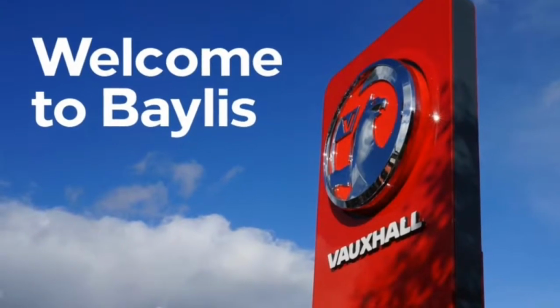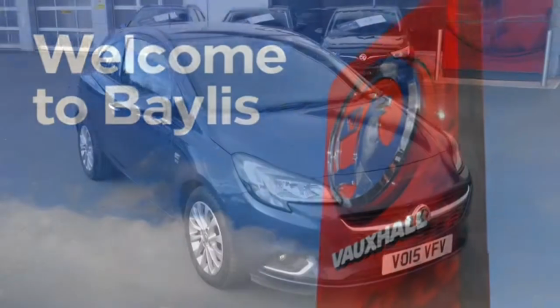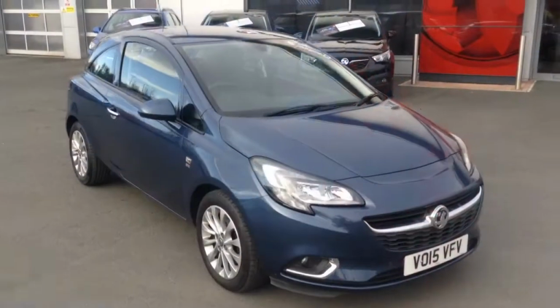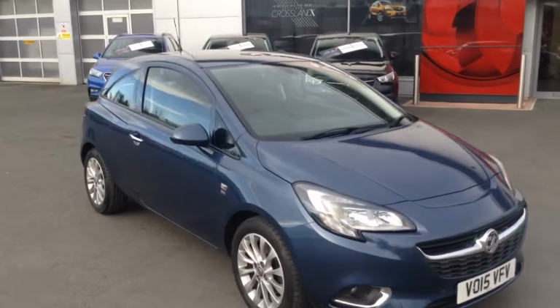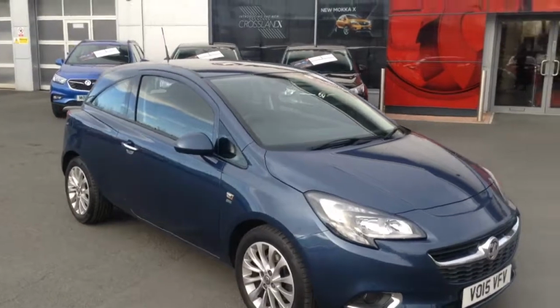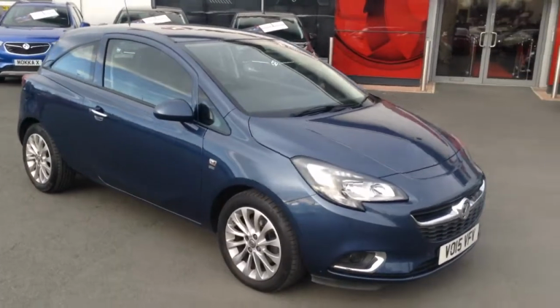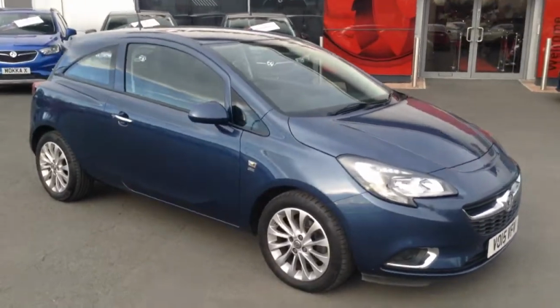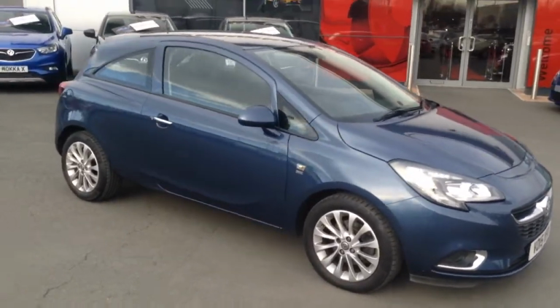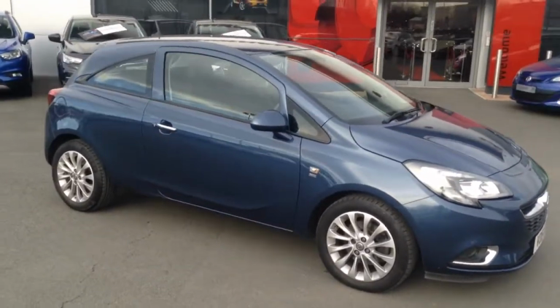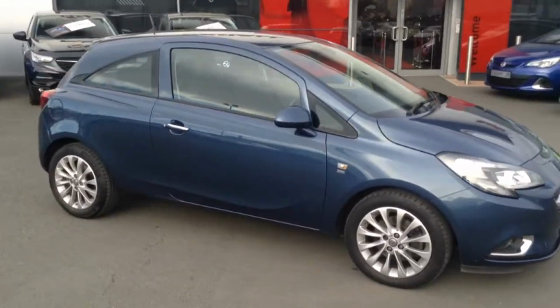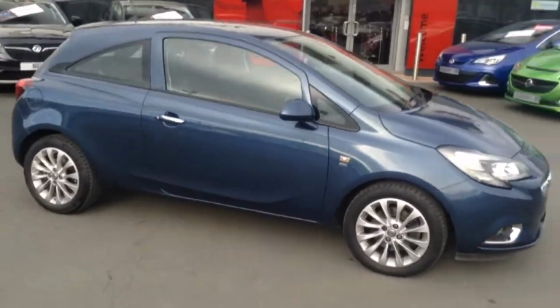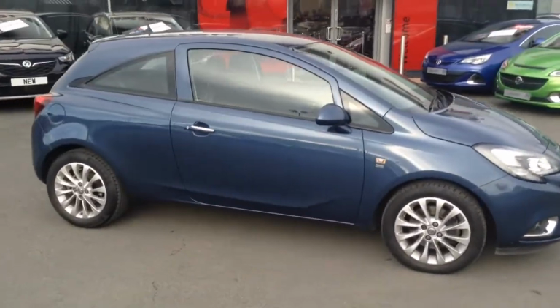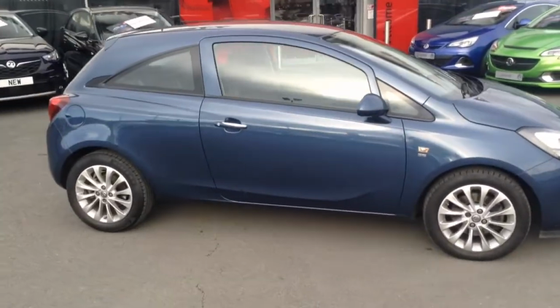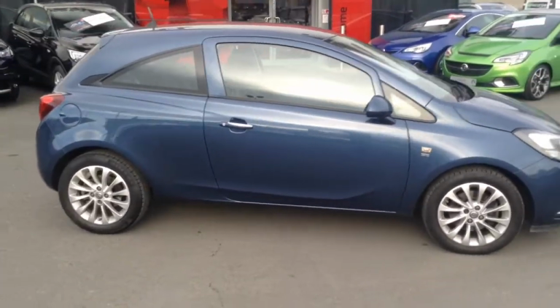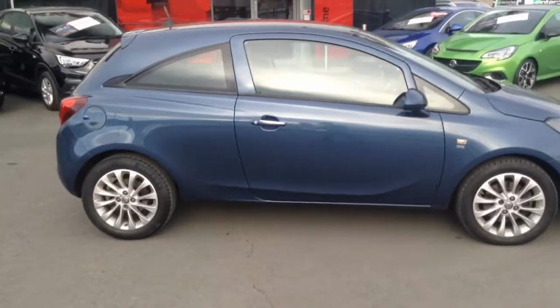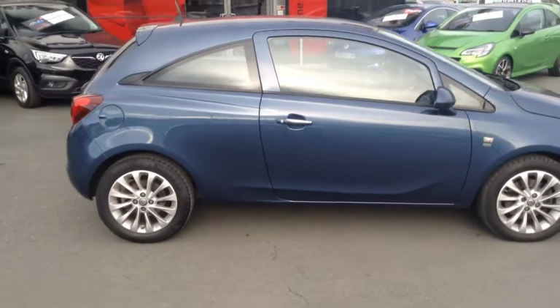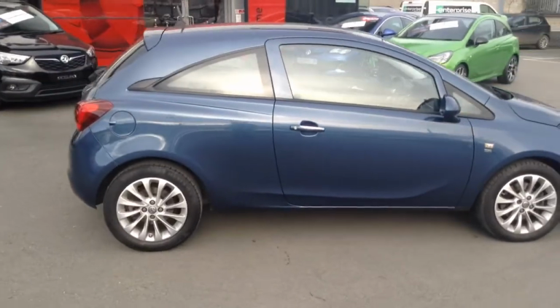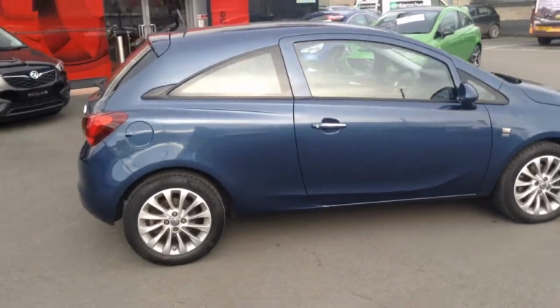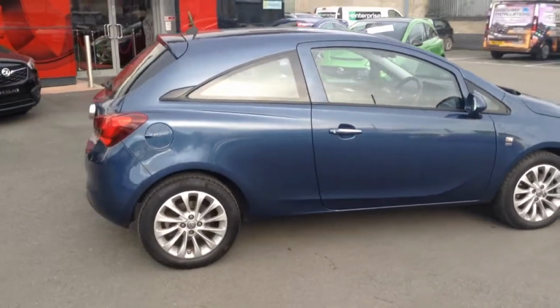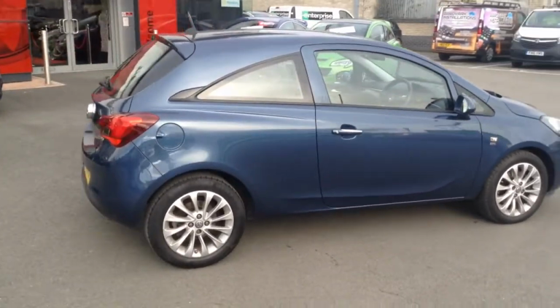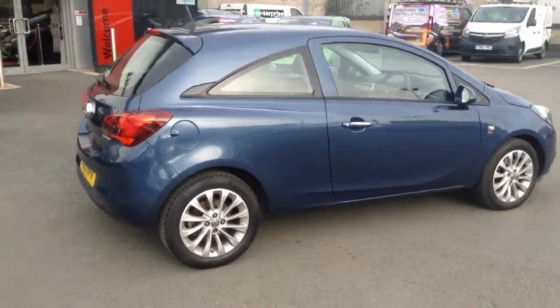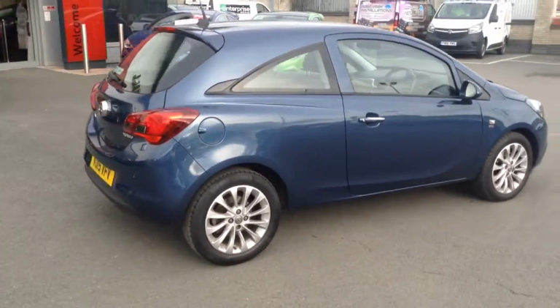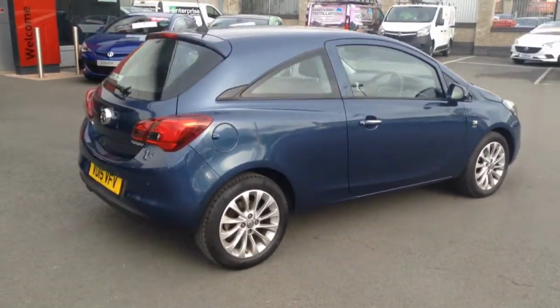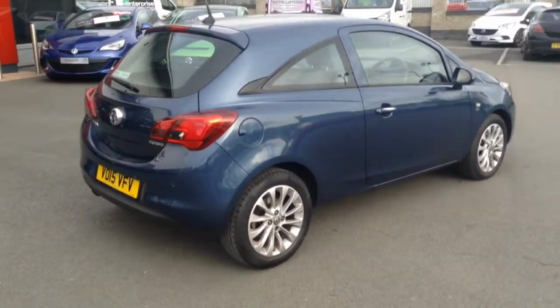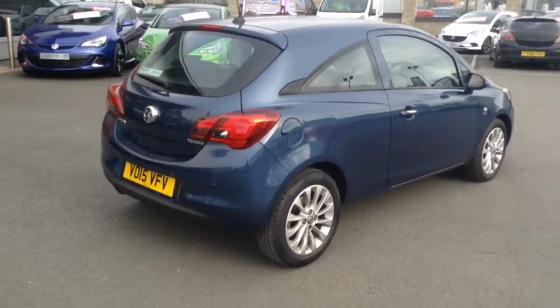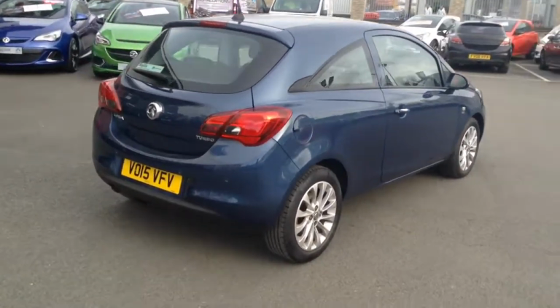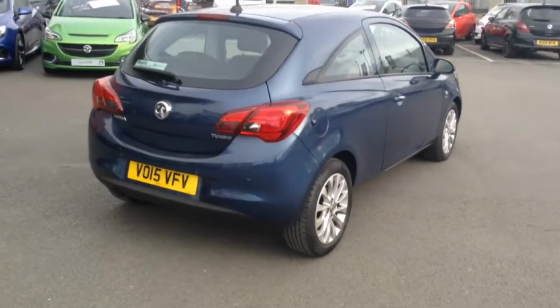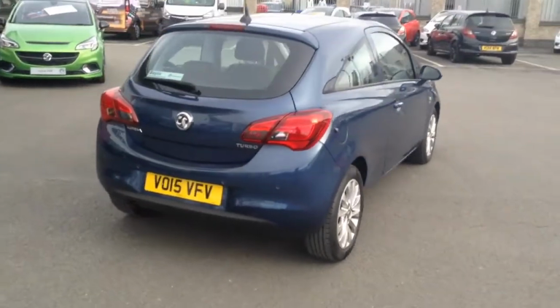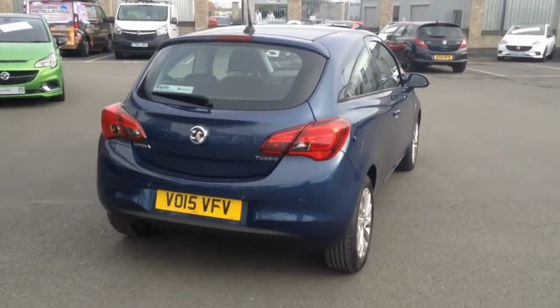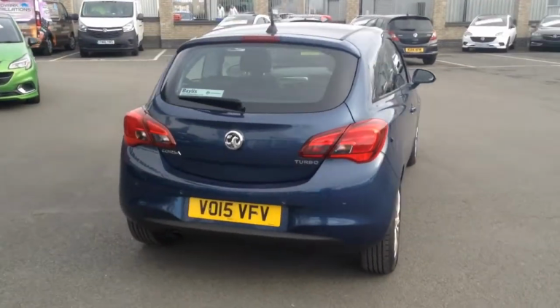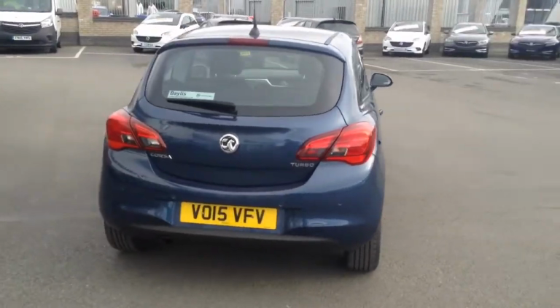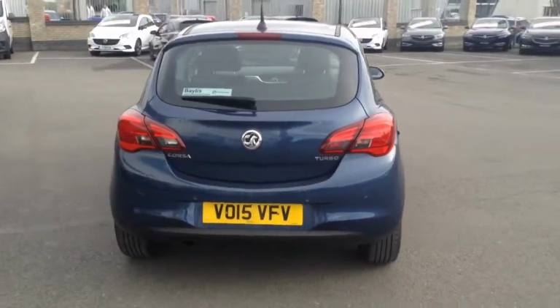Hello and welcome to Bayless Vauxhall in Hereford. The car we're looking at here is a 2015 plate, 3-door Corsa SE 1.4 Turbo 100 PS. It's in deep sky blue, a really nice colour and as you can see the car is in very nice condition.